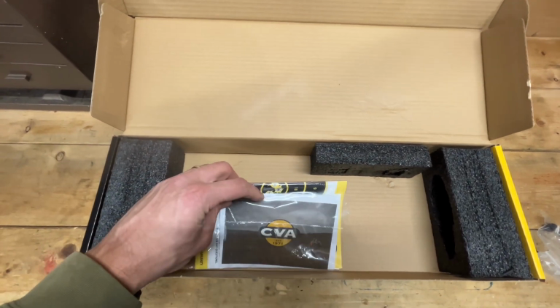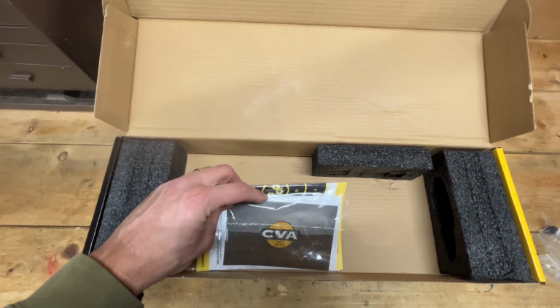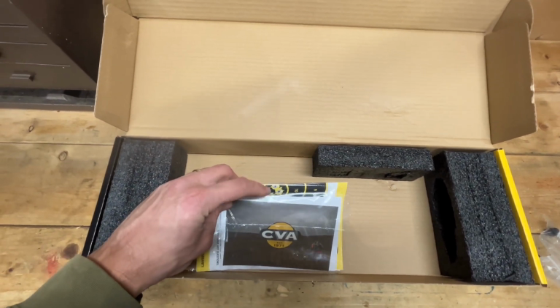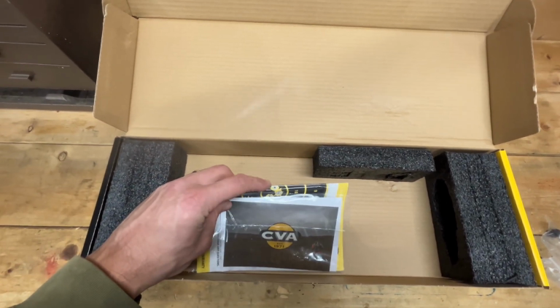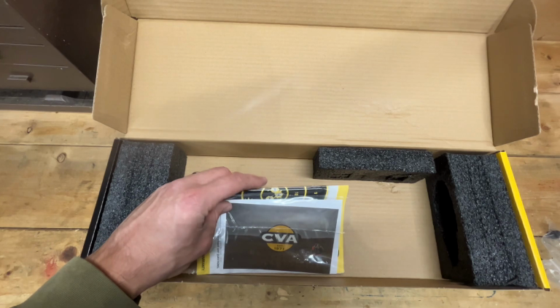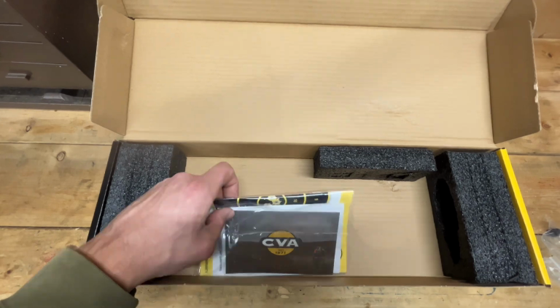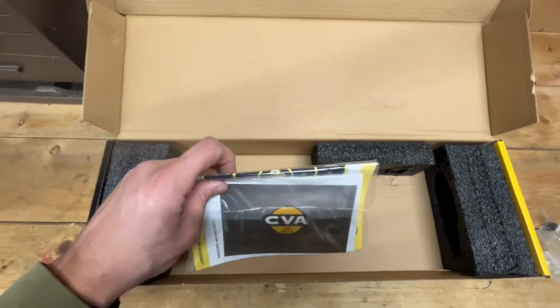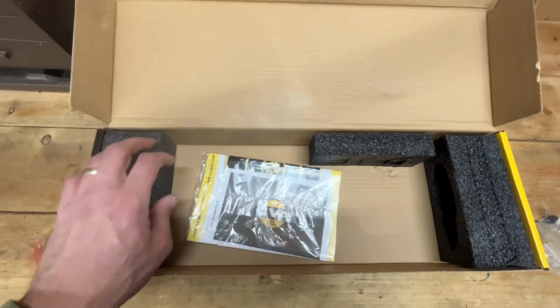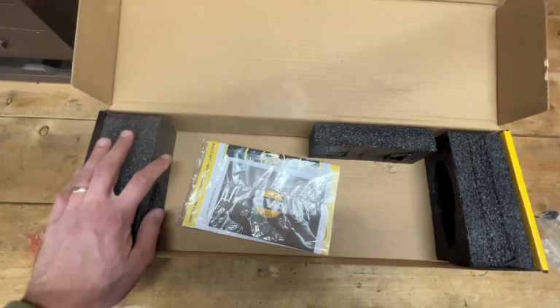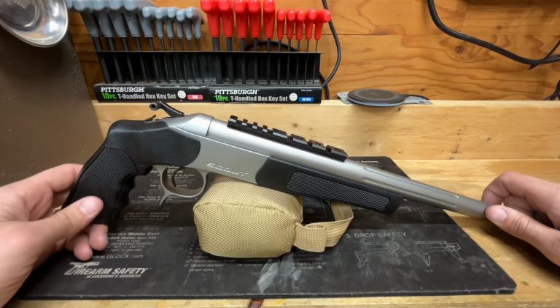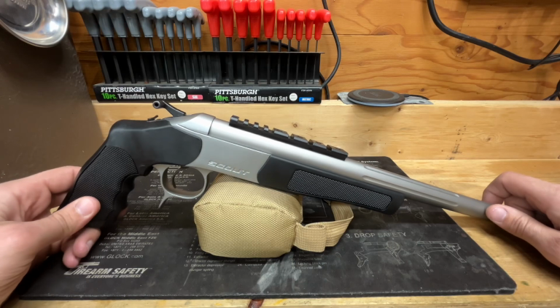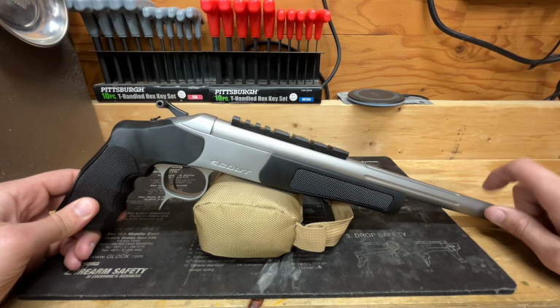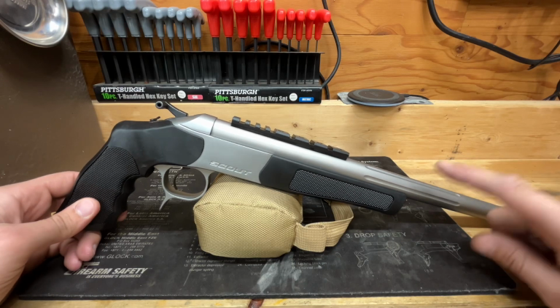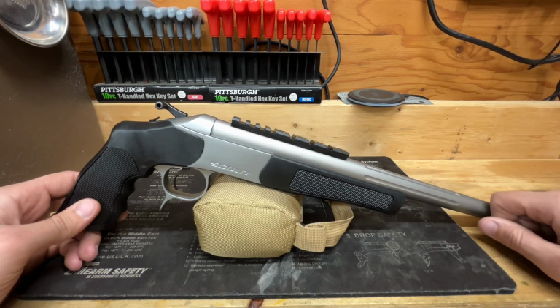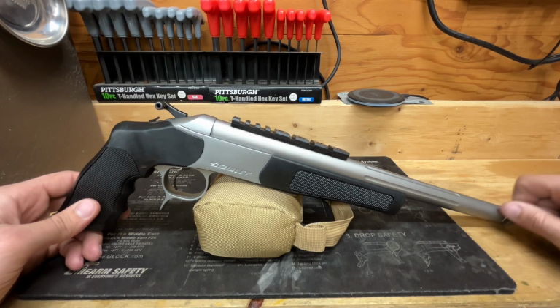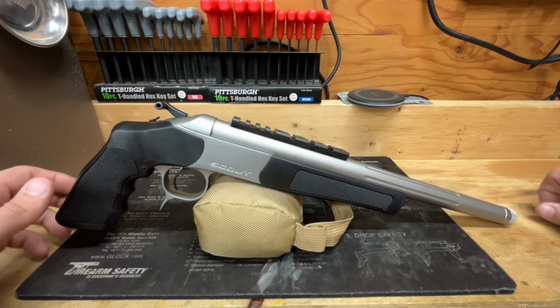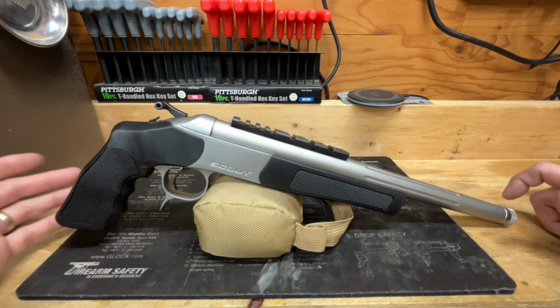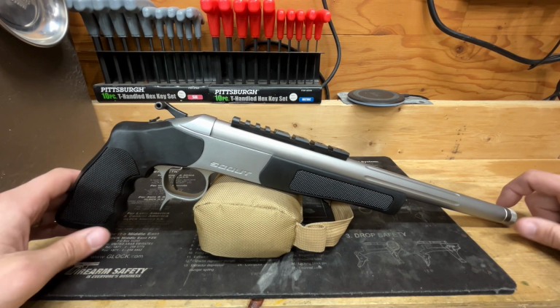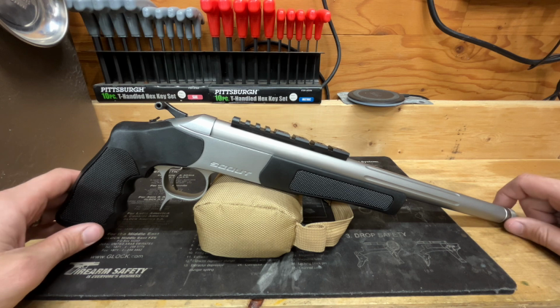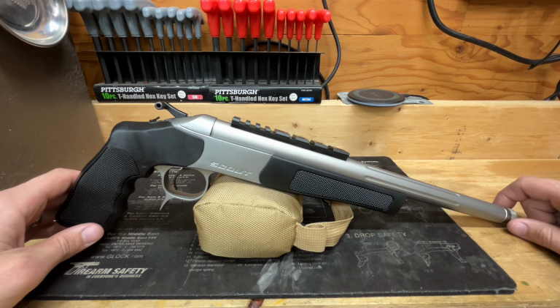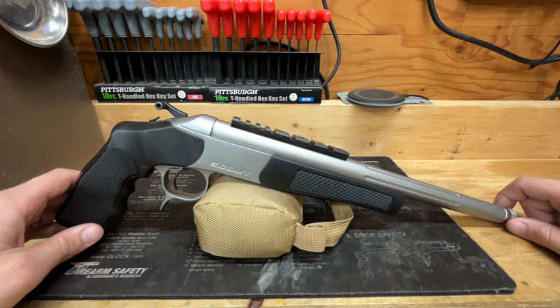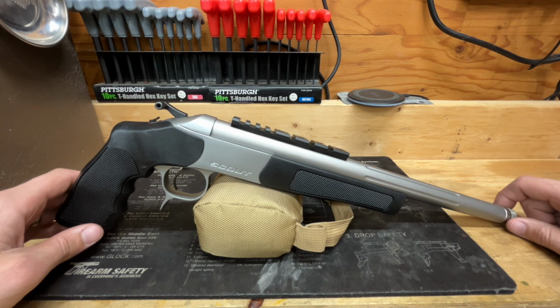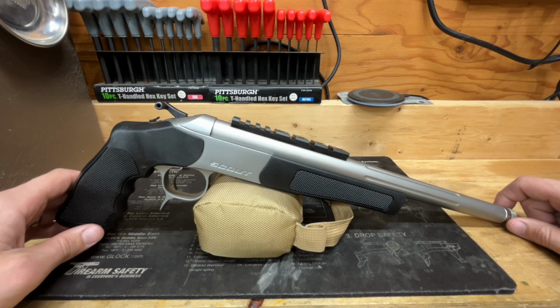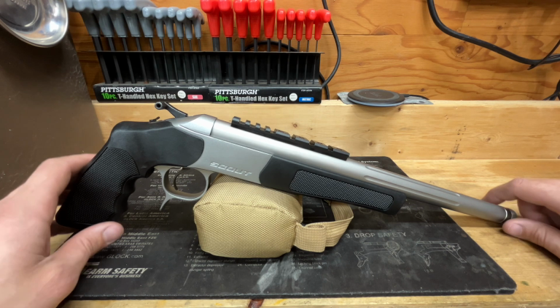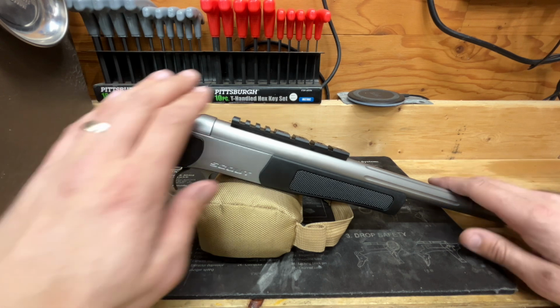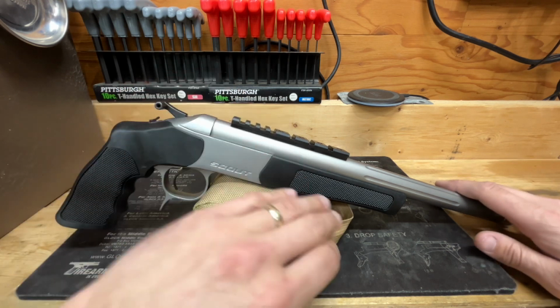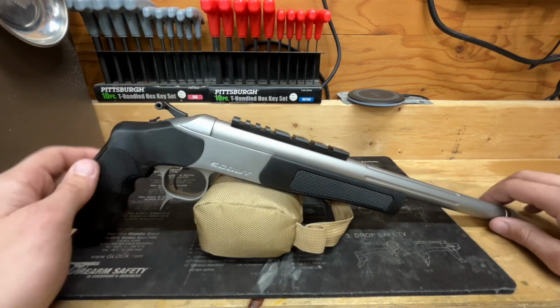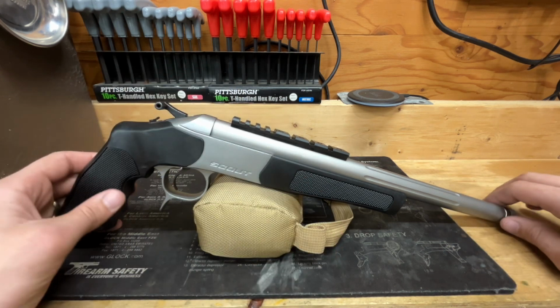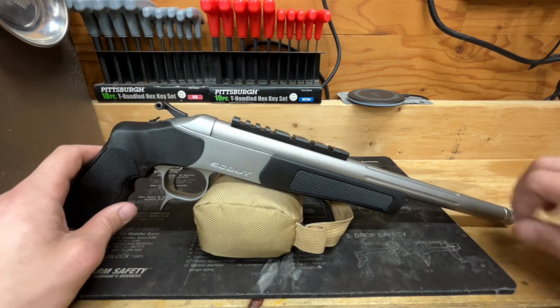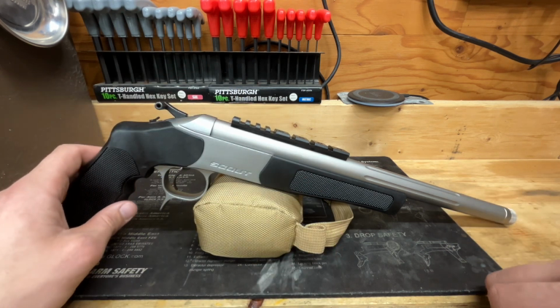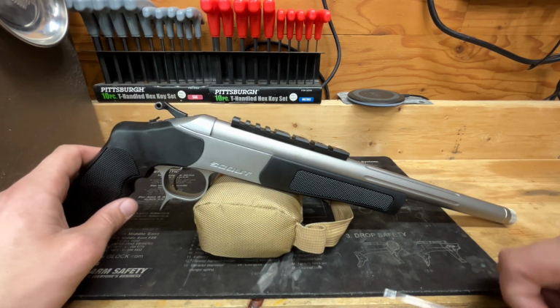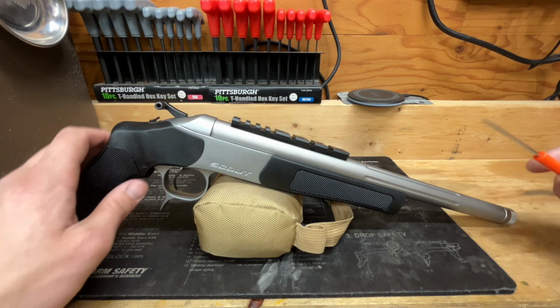Inside the box you'll also find a warranty registration card, your user handbook, and a safety booklet as well. Alright, we've got the CVA Scout pistol out of the box sitting here on the bench top and we'll take a little look at it.